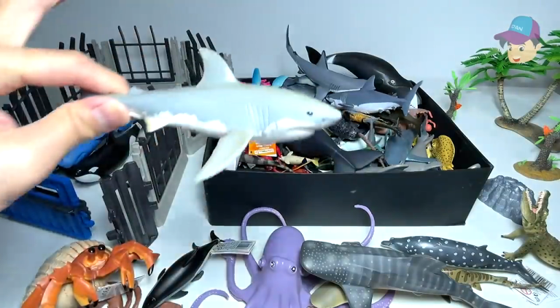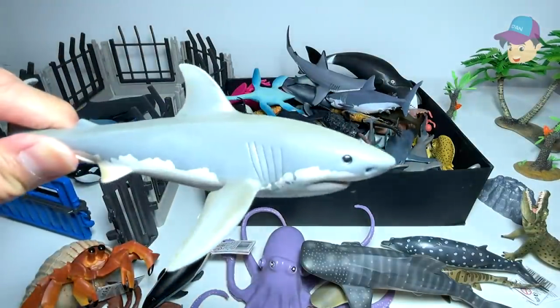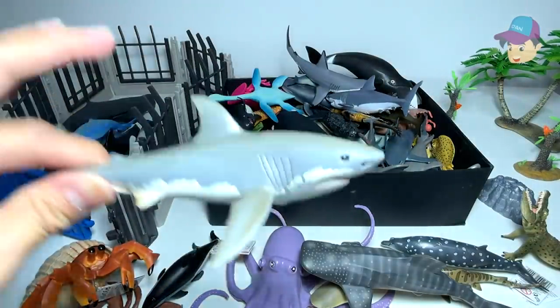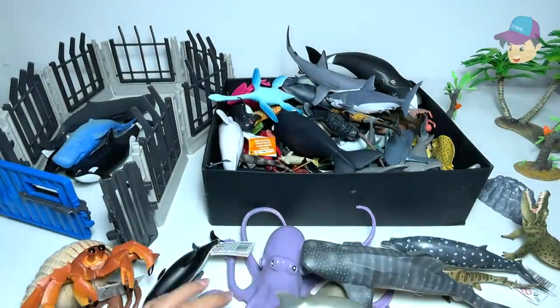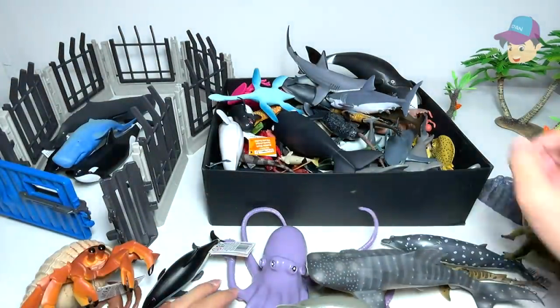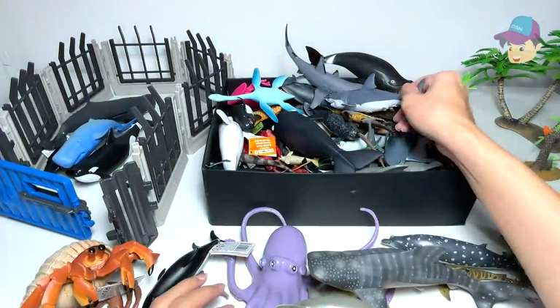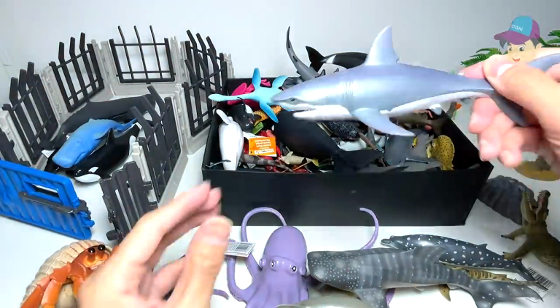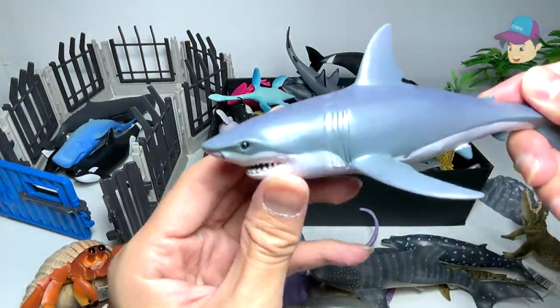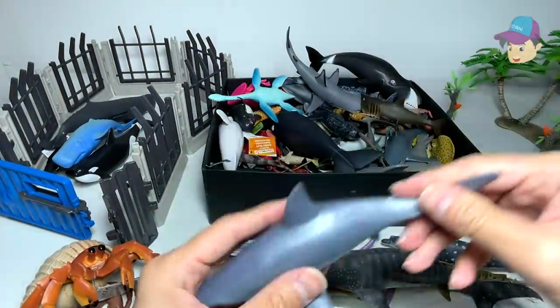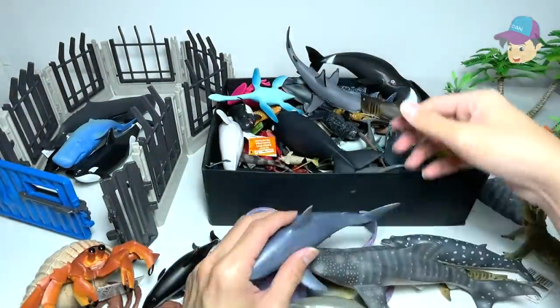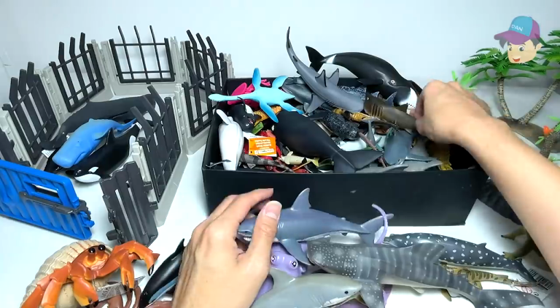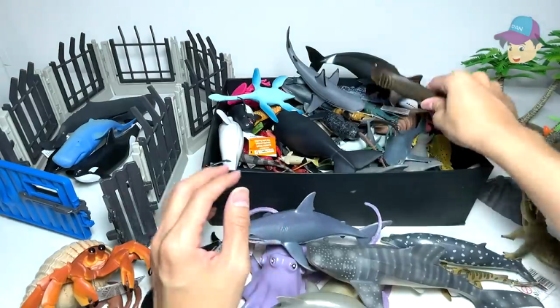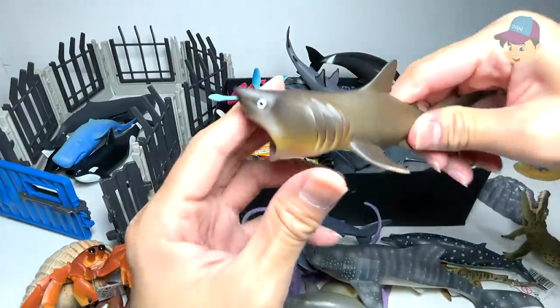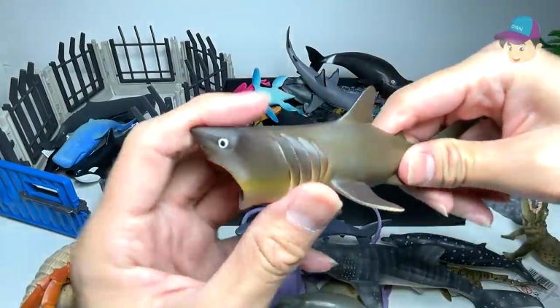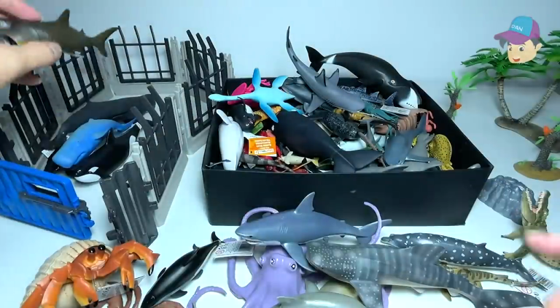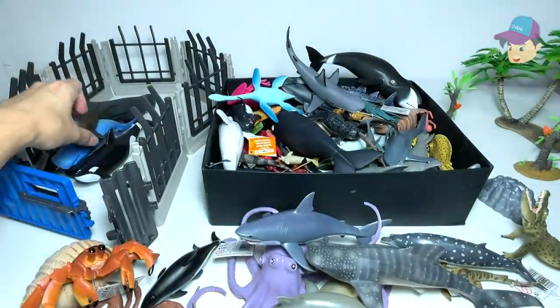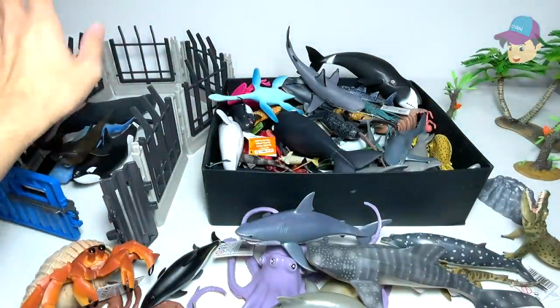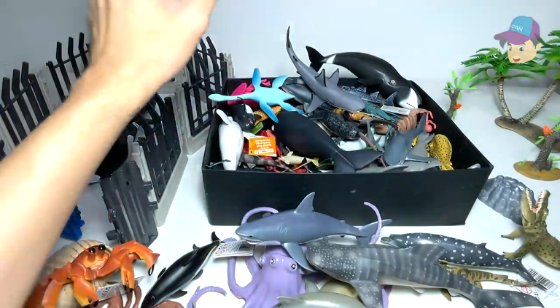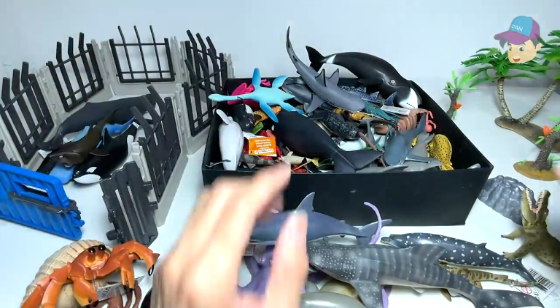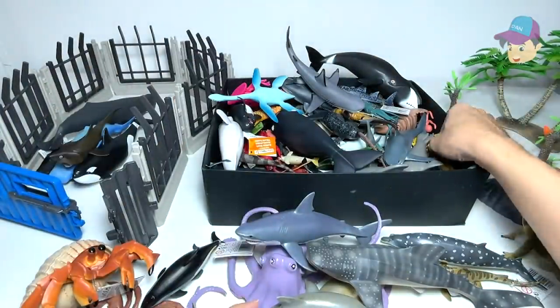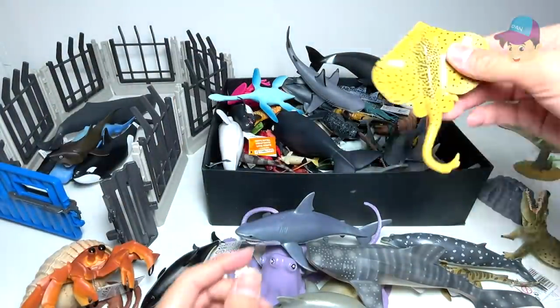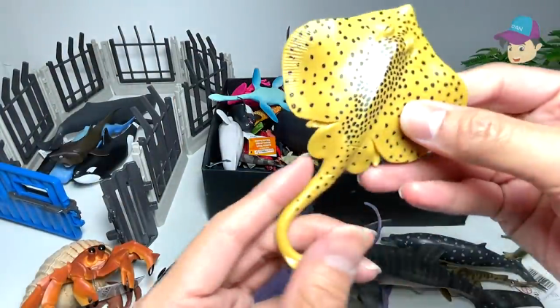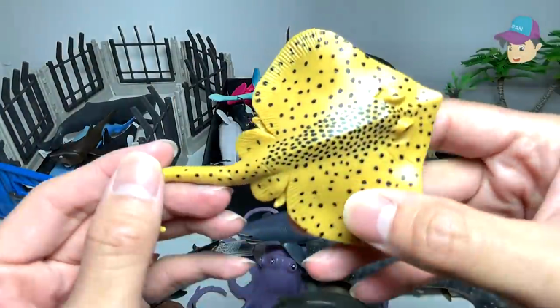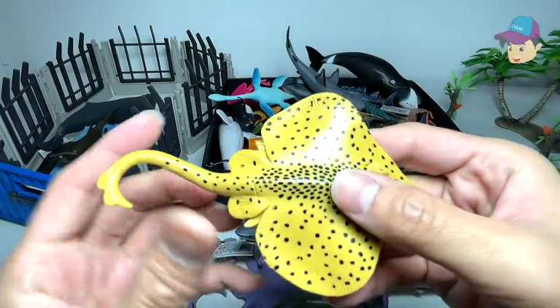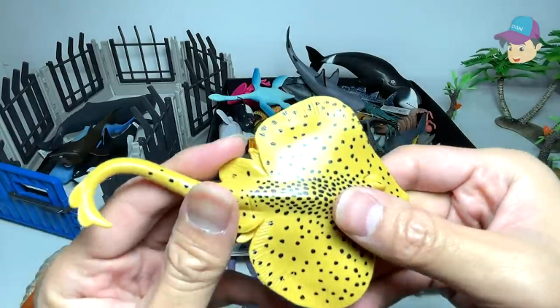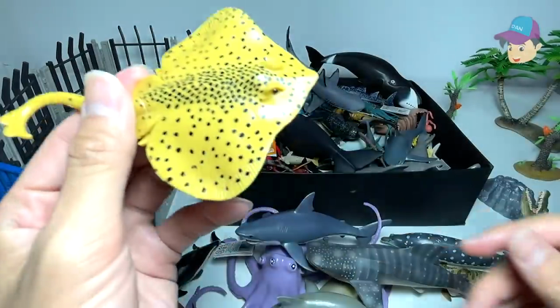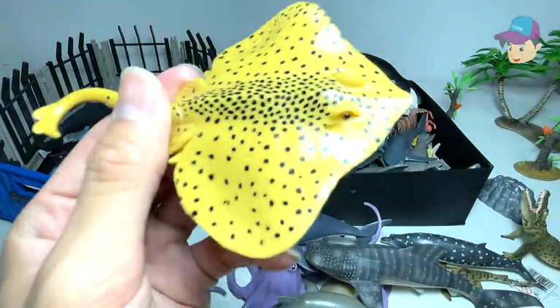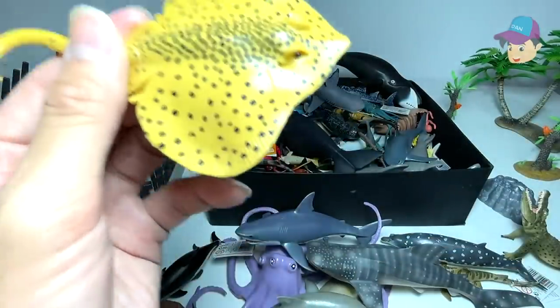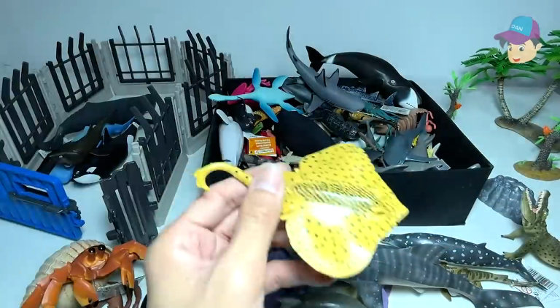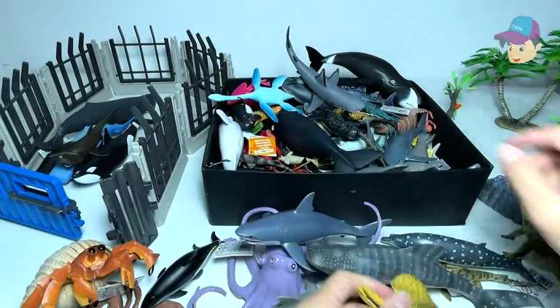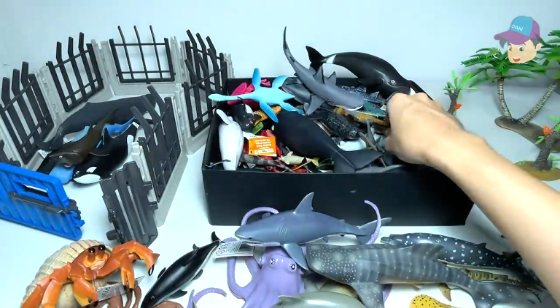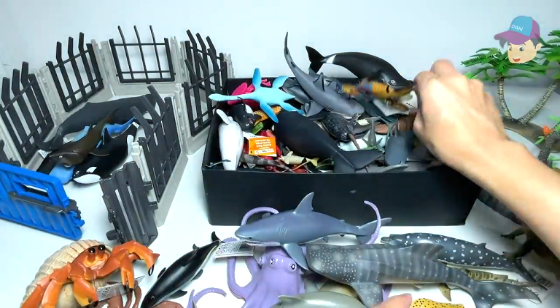A great white shark right over here. Another great white shark. A basking shark — let's put this inside the enclosure. And we have a stingray right over here. I'm not too sure what type of ray this is.